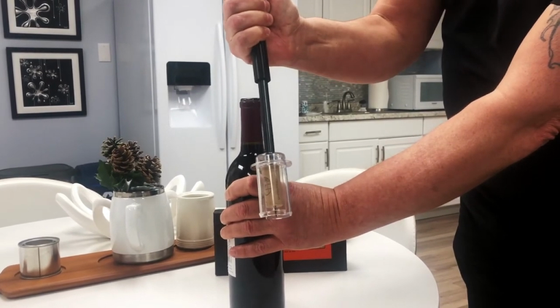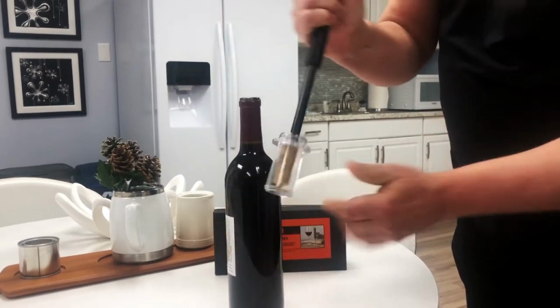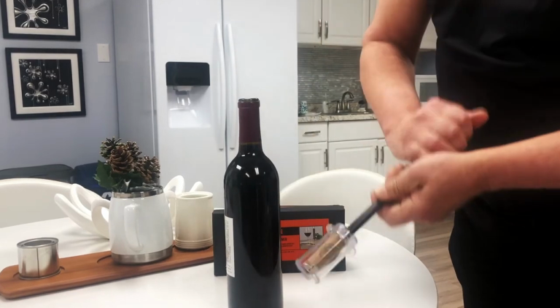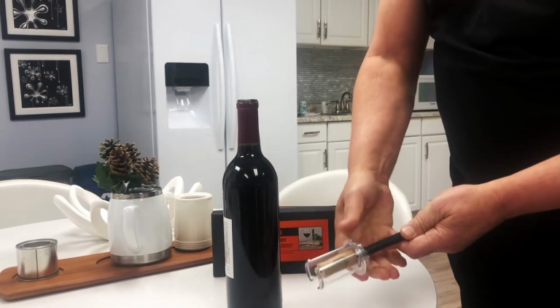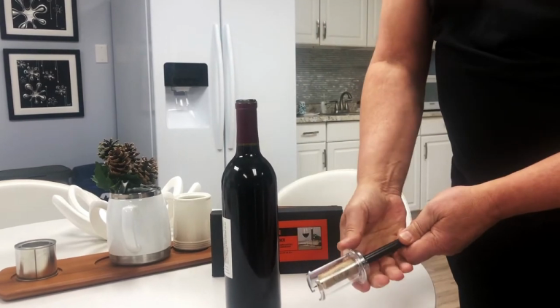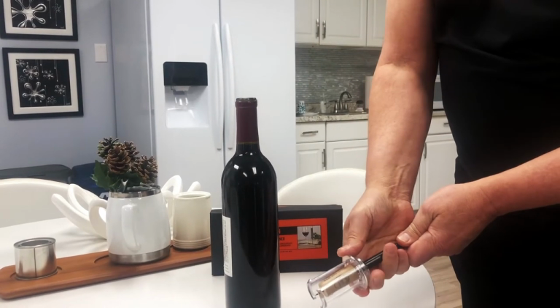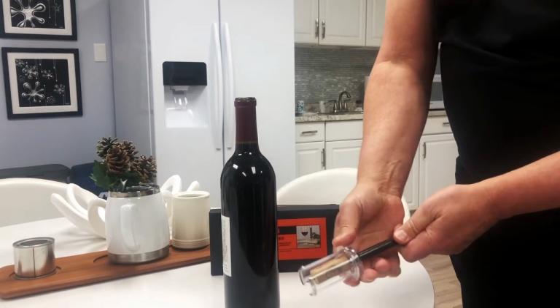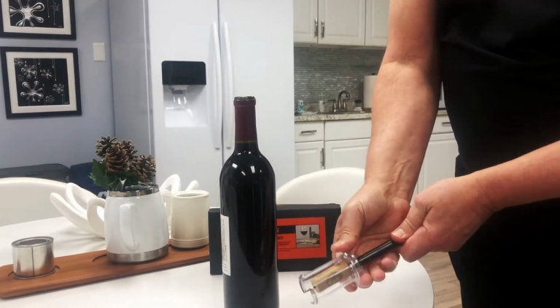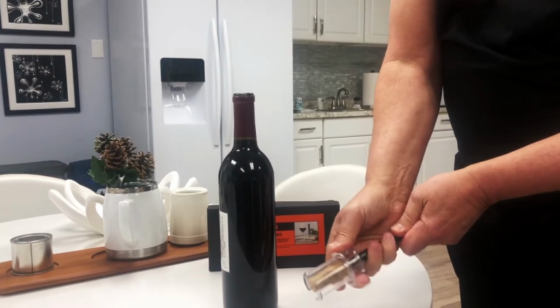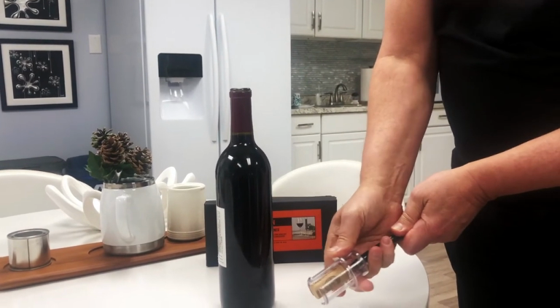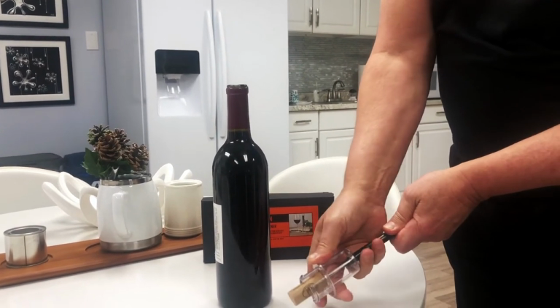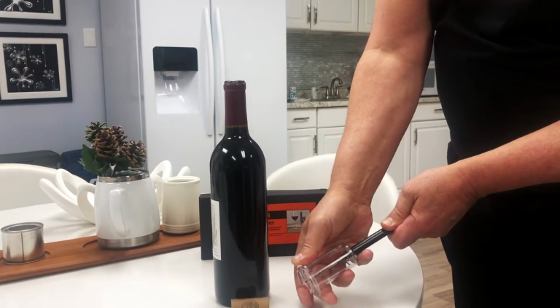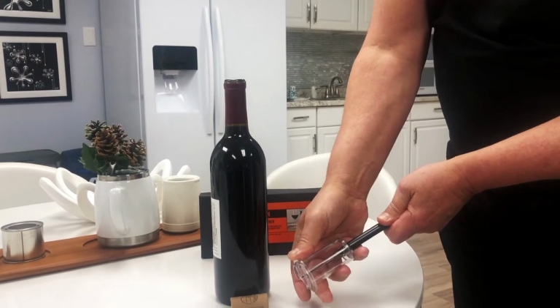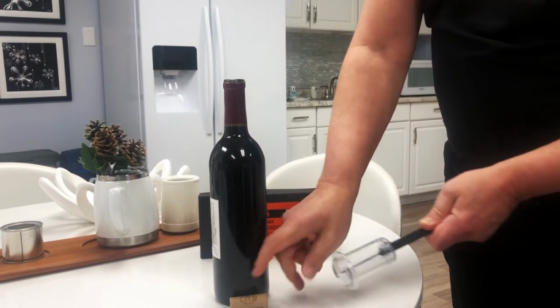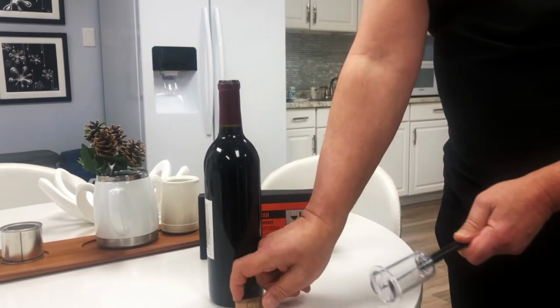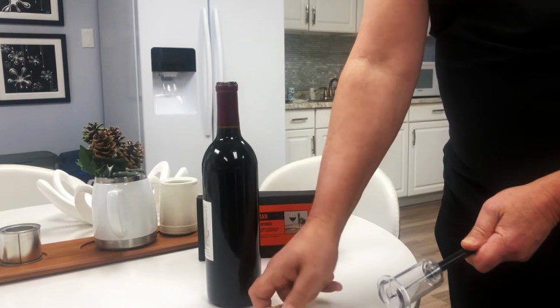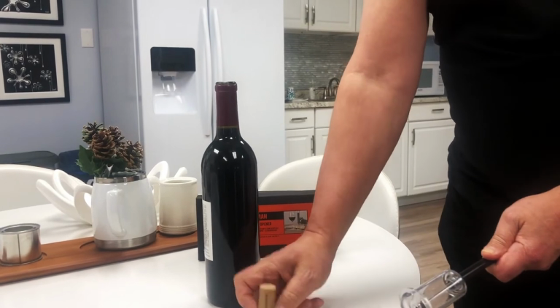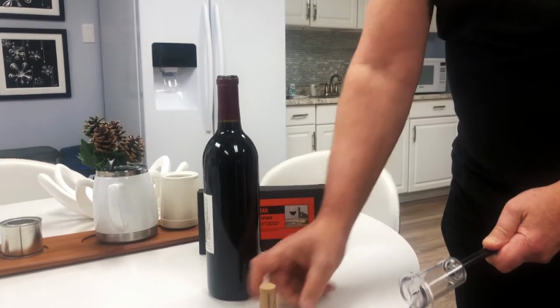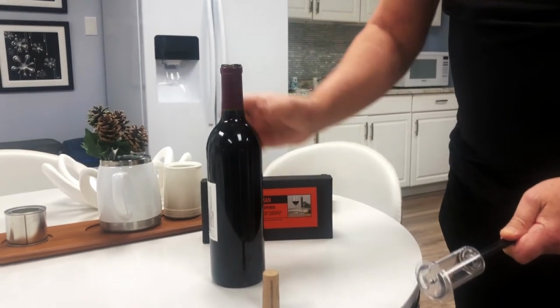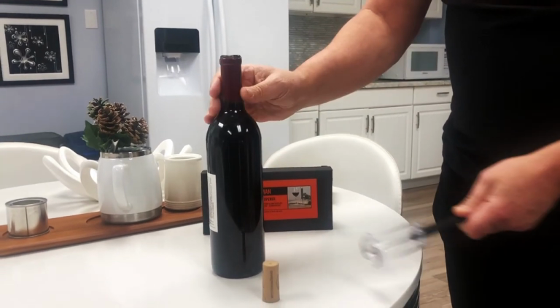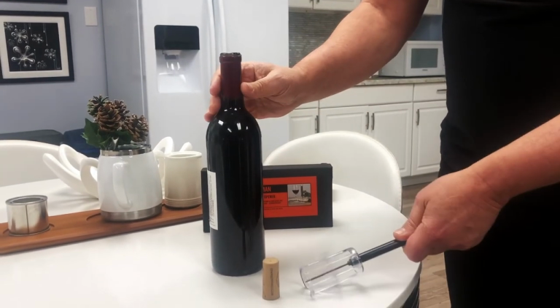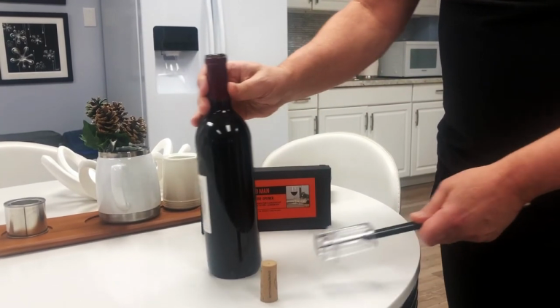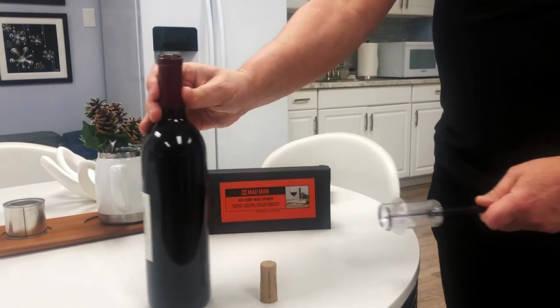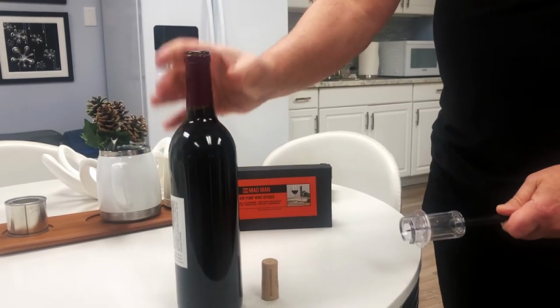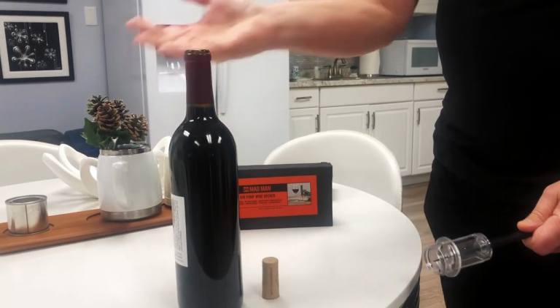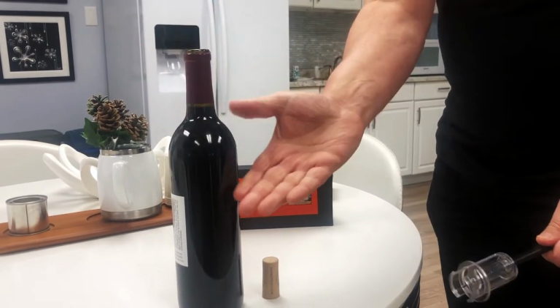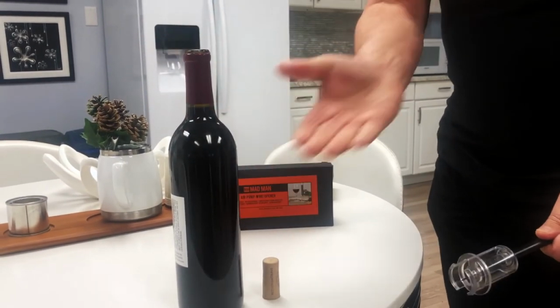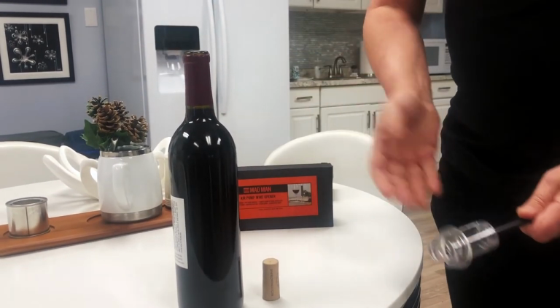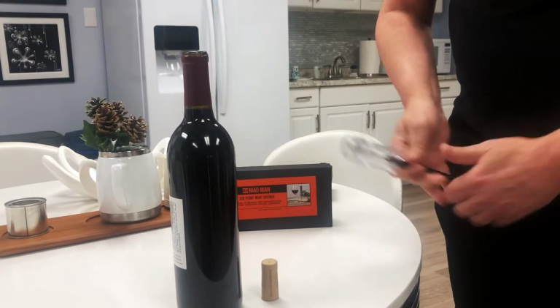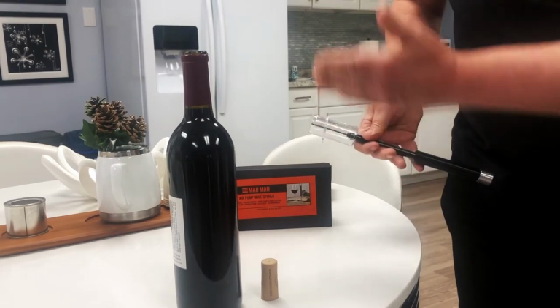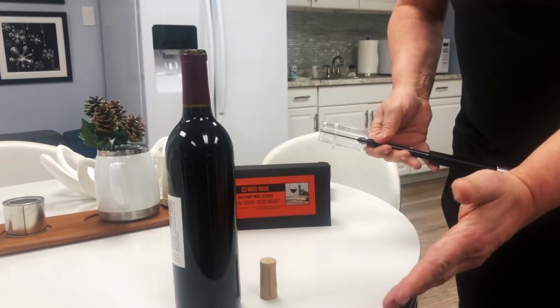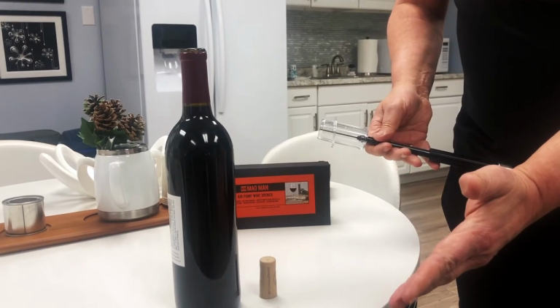Then you just use the plastic part here to take the wine cork off — and there you go, a beautifully opened bottle of wine, ready to drink and enjoy.